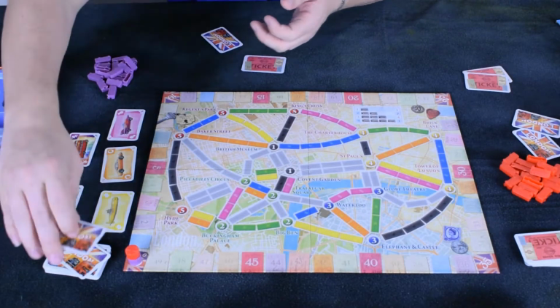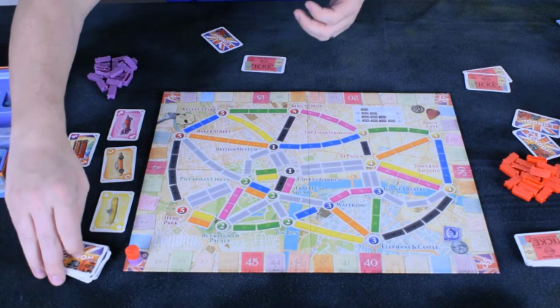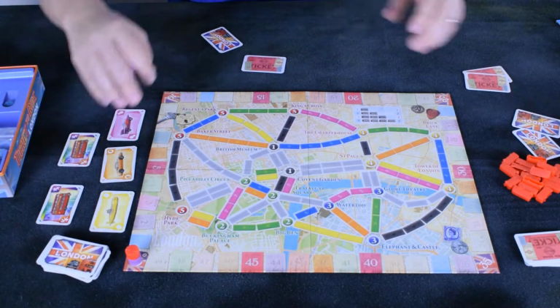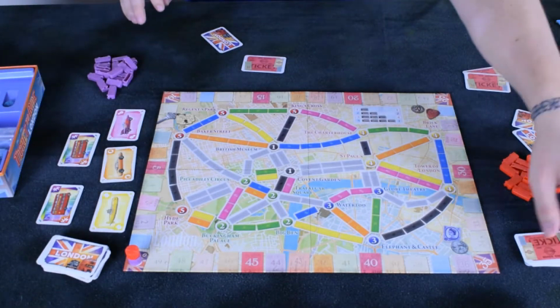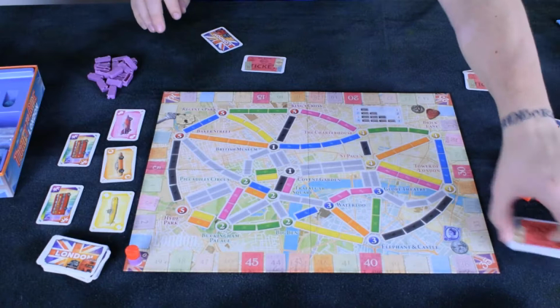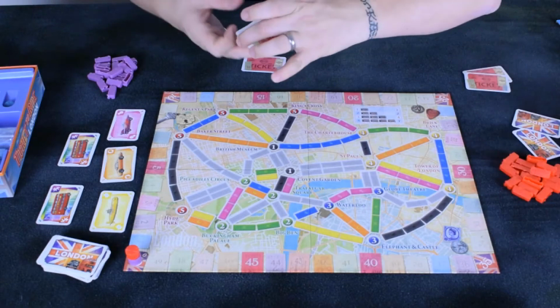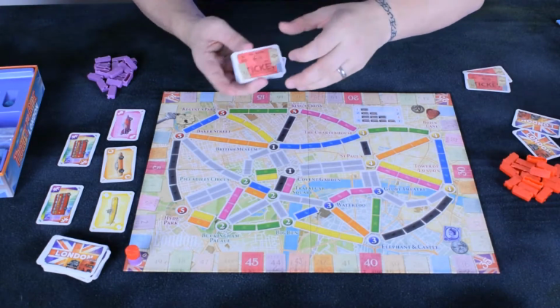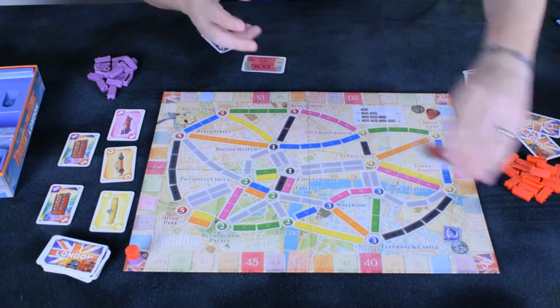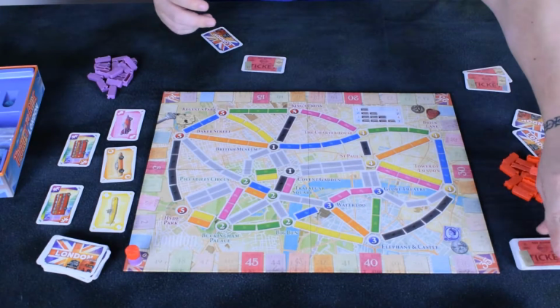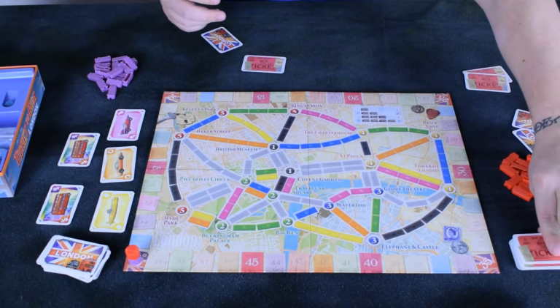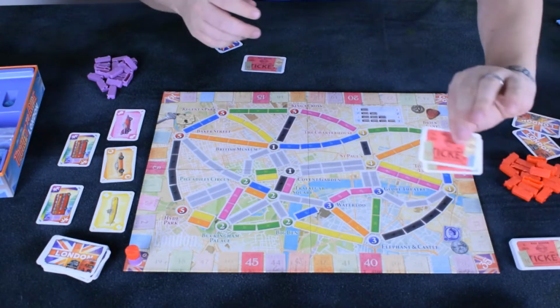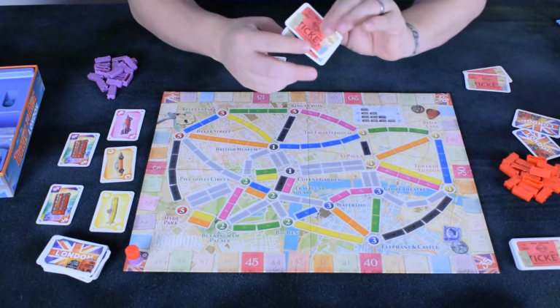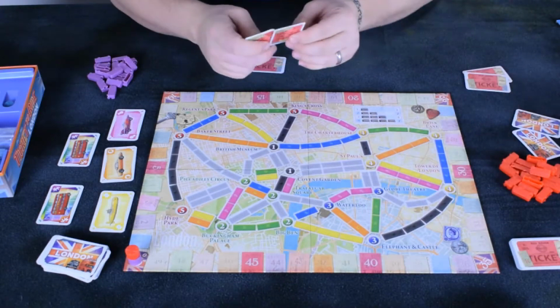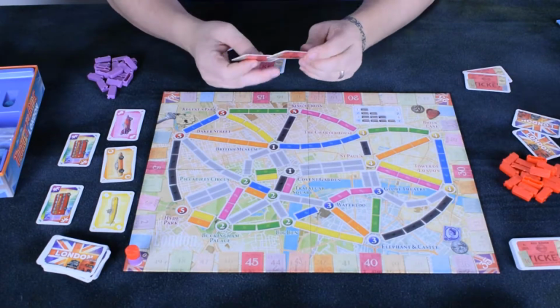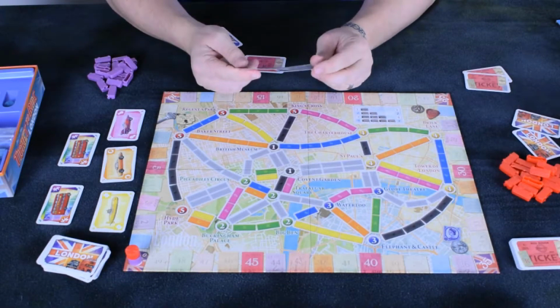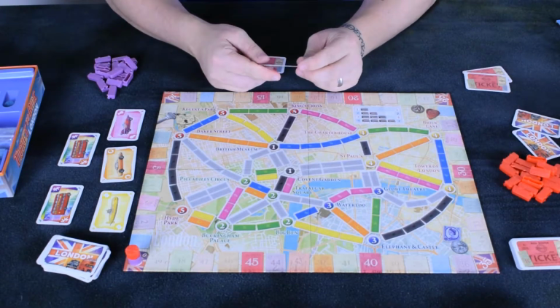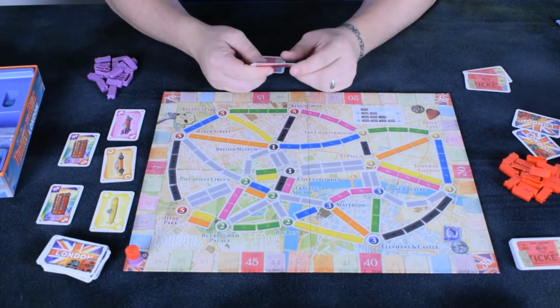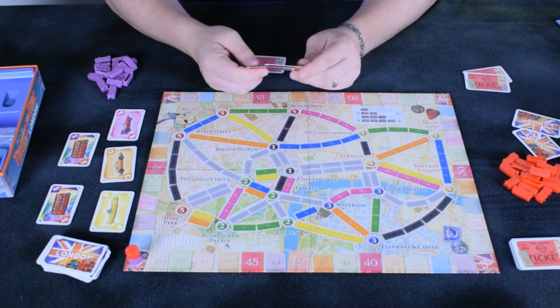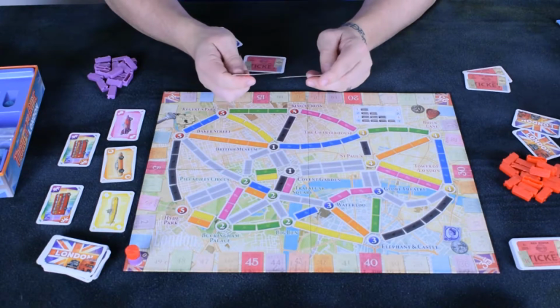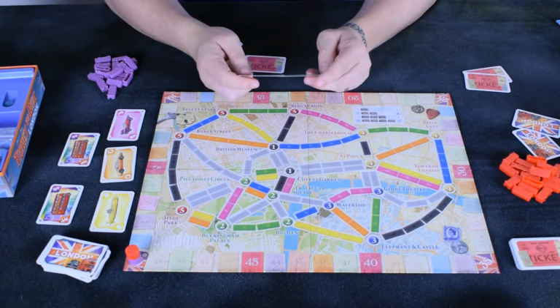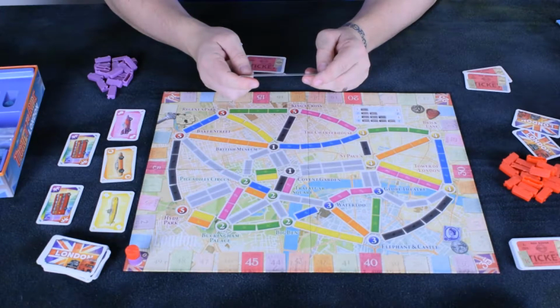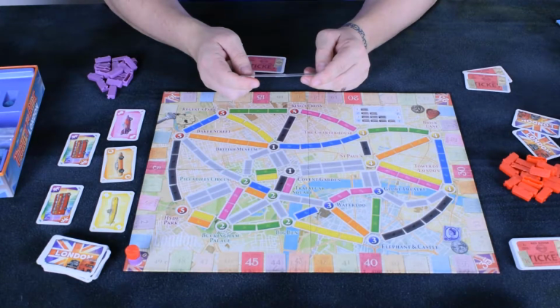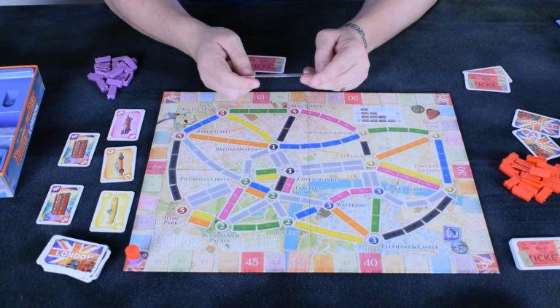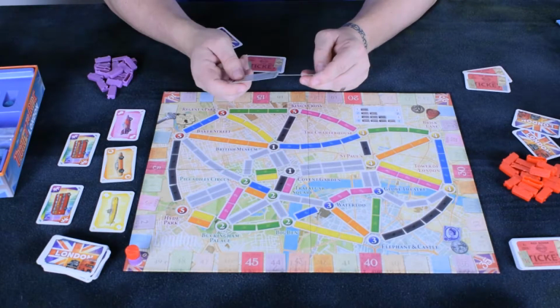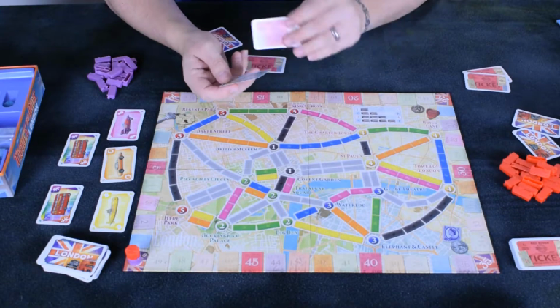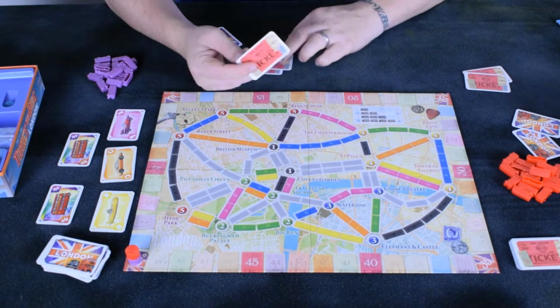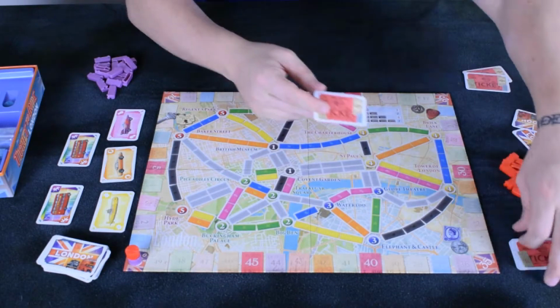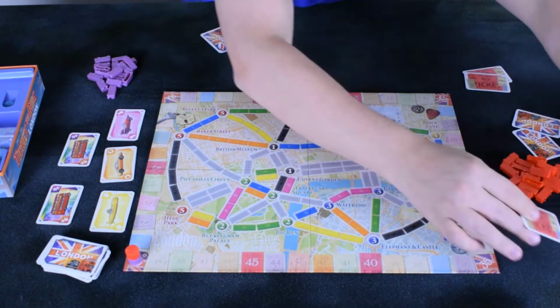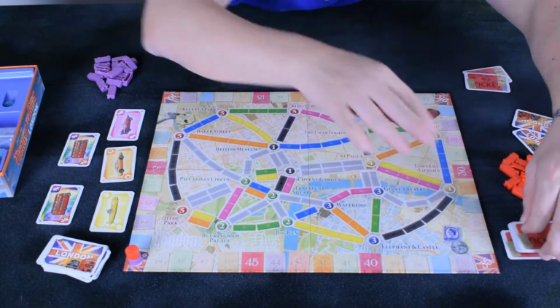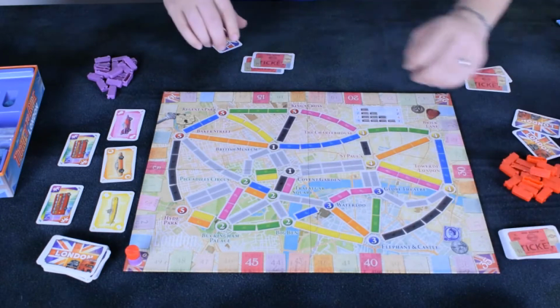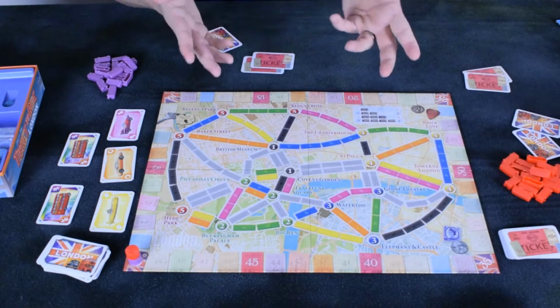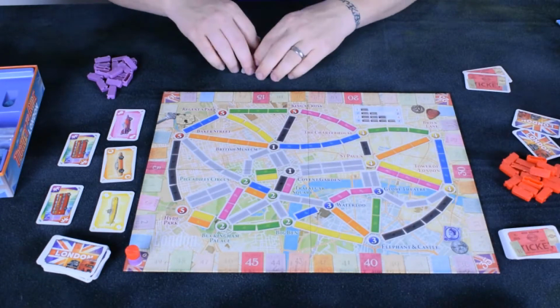Your second option is you can get a new destination. To get a new destination, you take two of the destination cards, look at them, and must keep at least one. You keep what you want and put the other to the bottom of the deck.